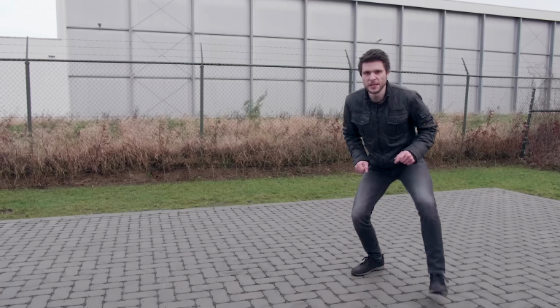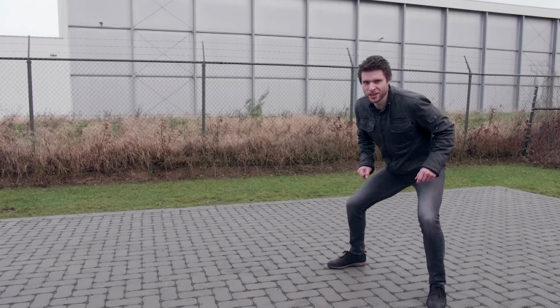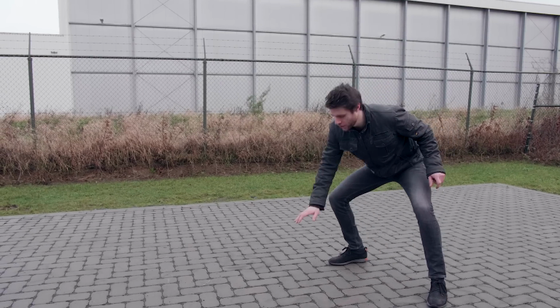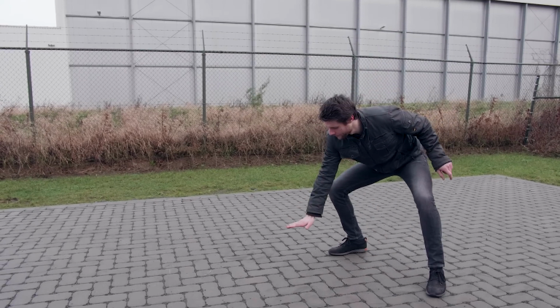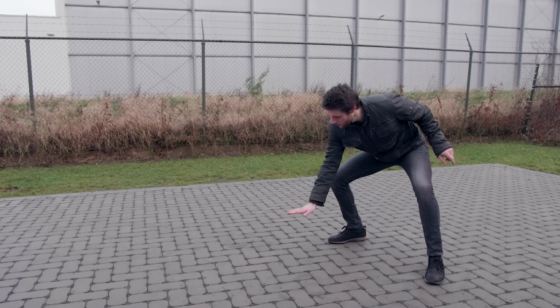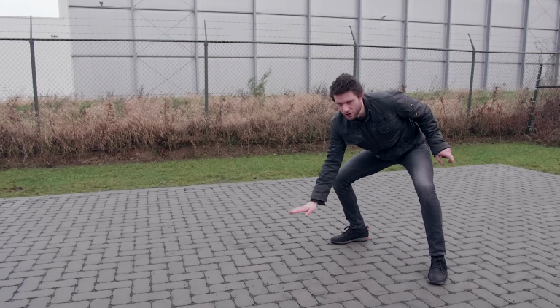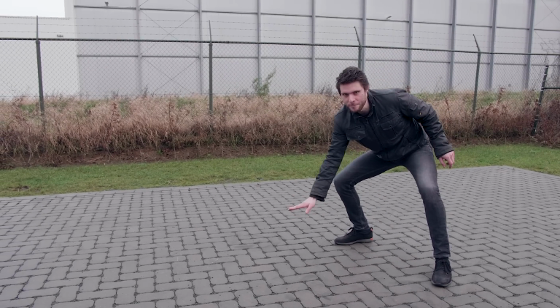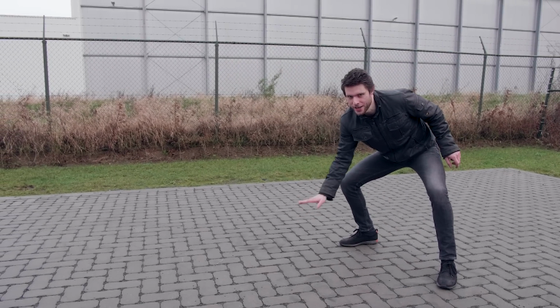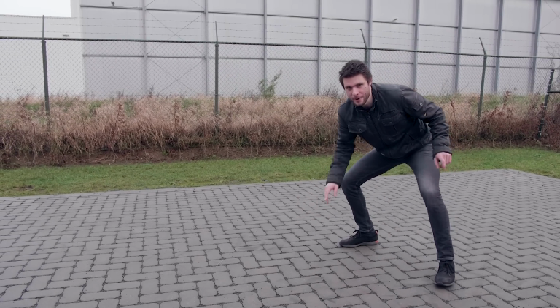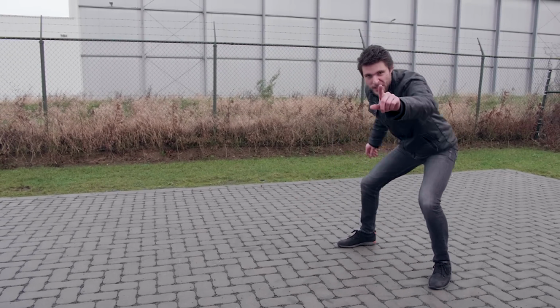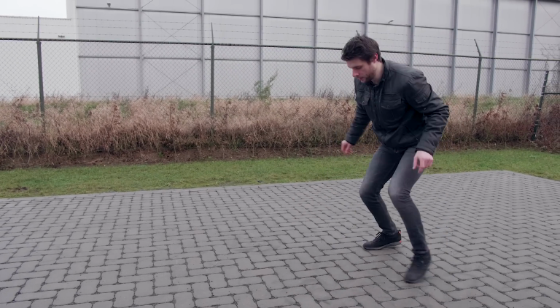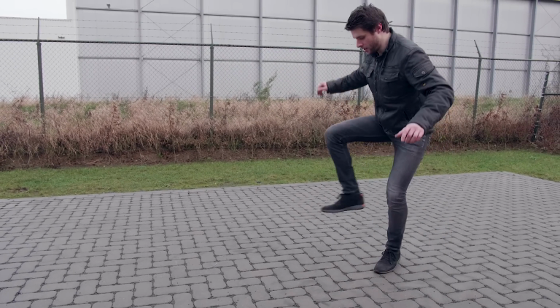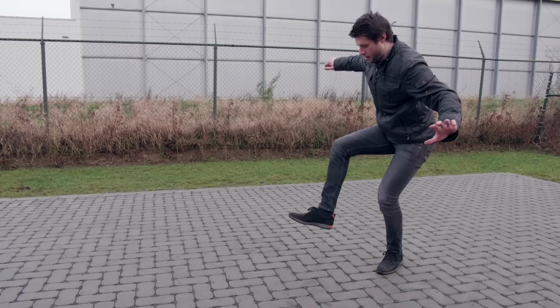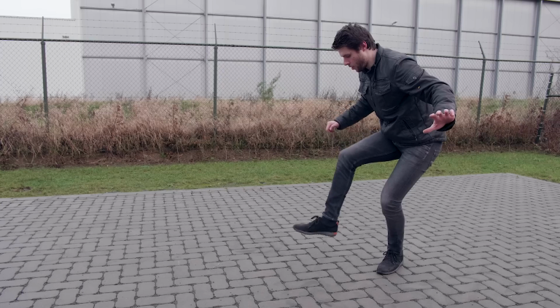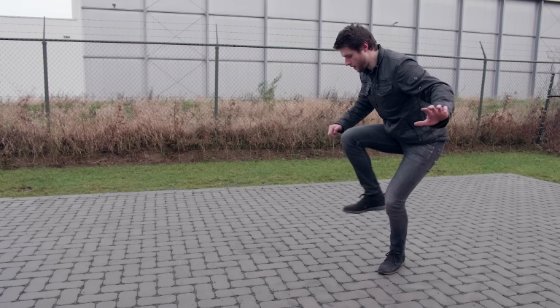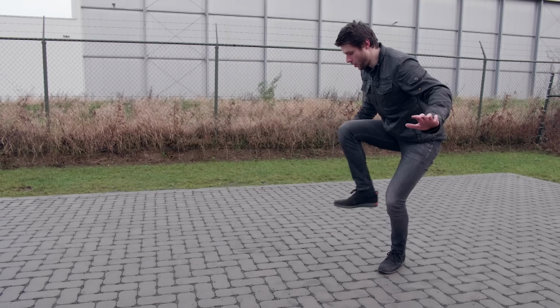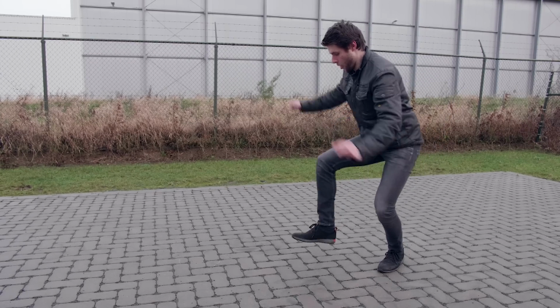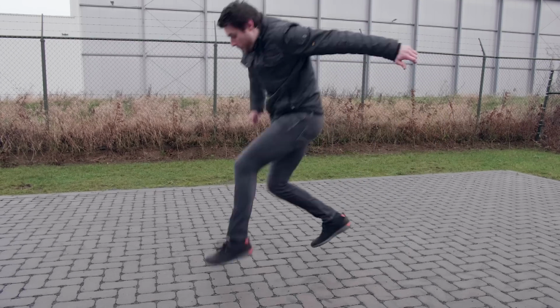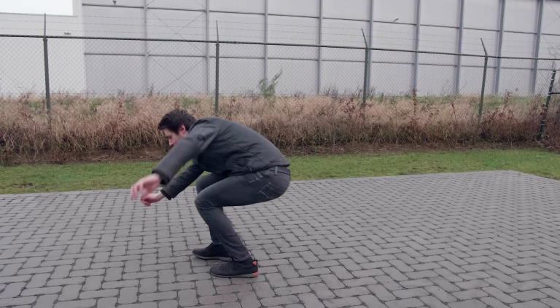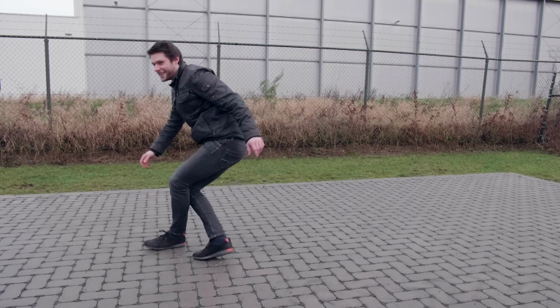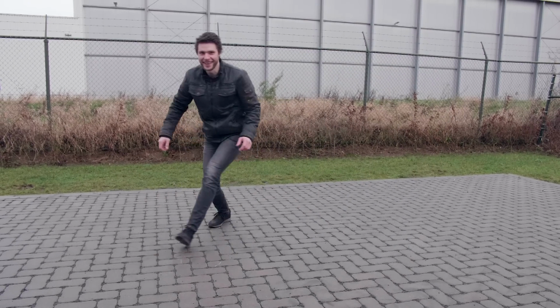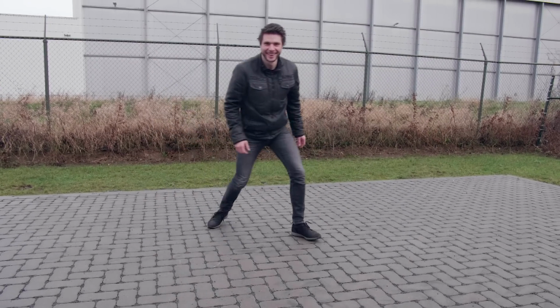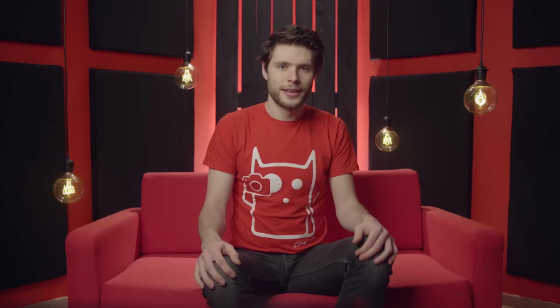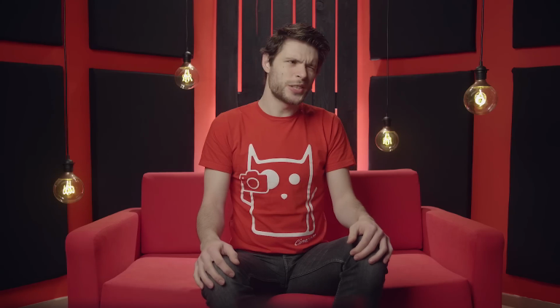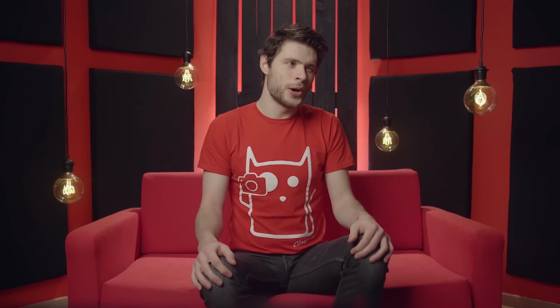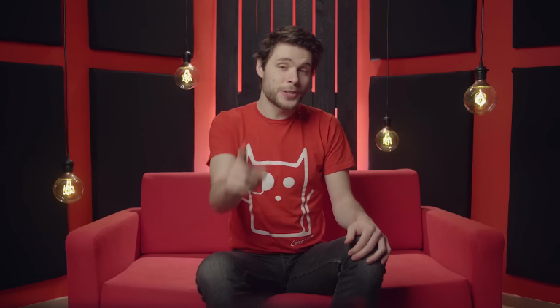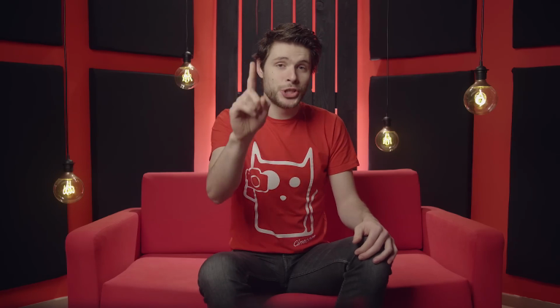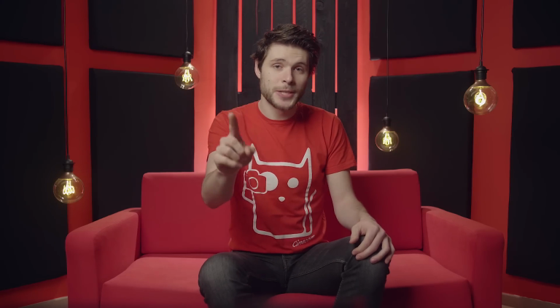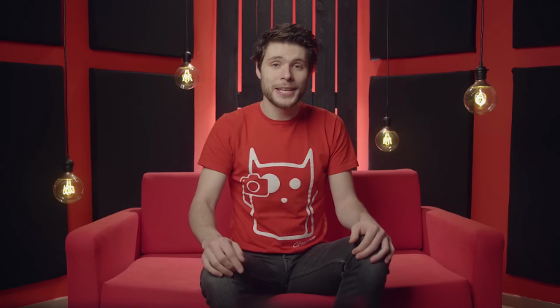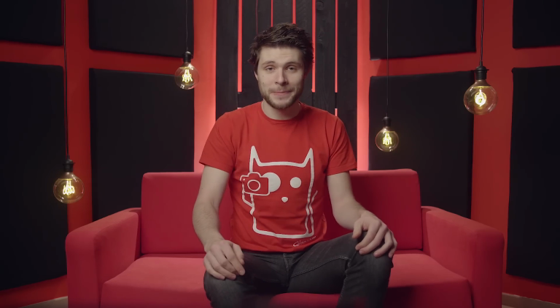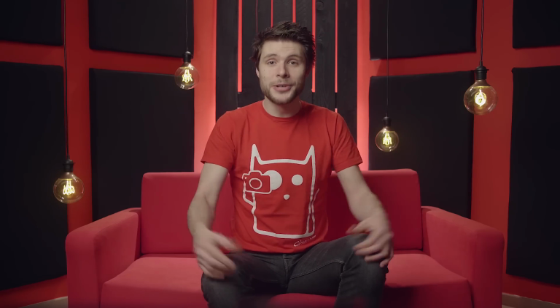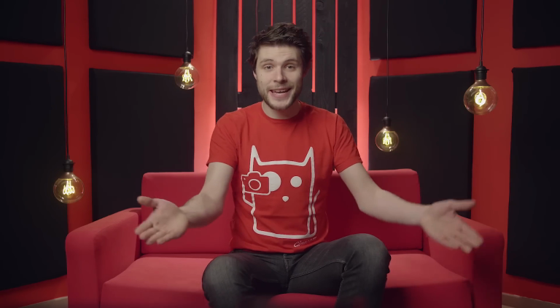Invisible box challenge — there's a real box right here, but it's invisible. It's not so easy though, and that's why we cheated with some editing tricks. And here's how we did it.